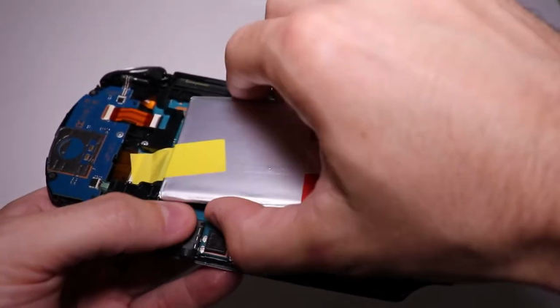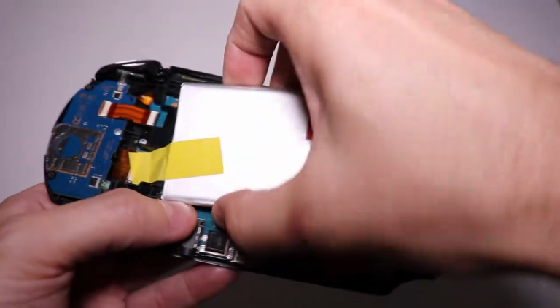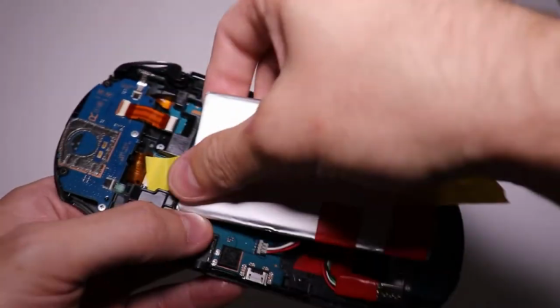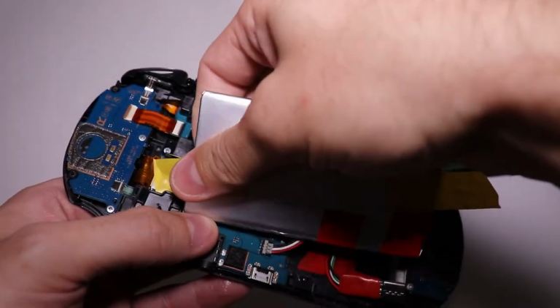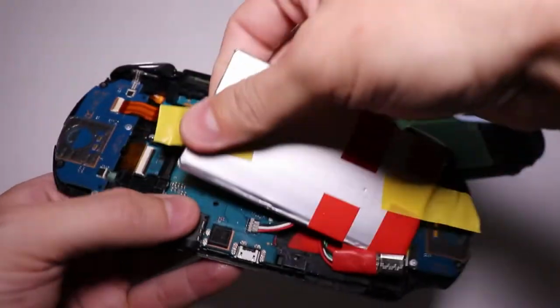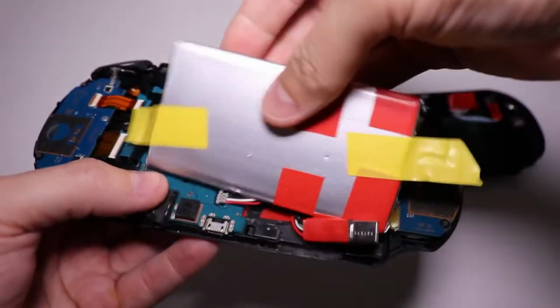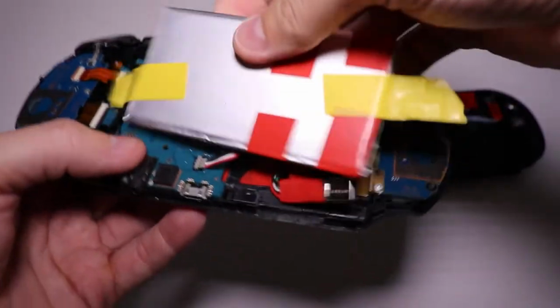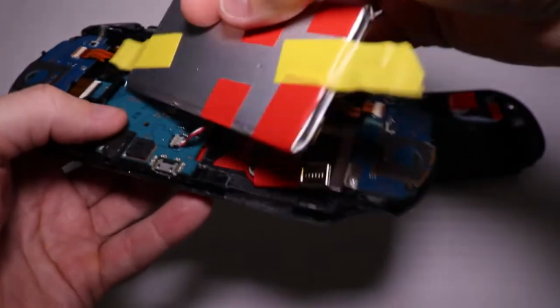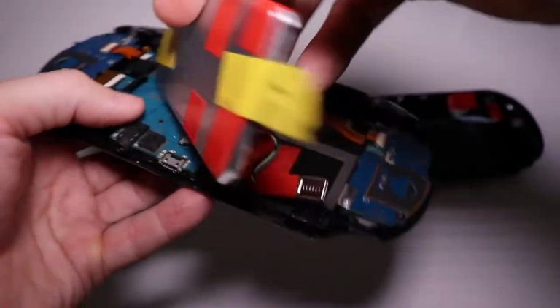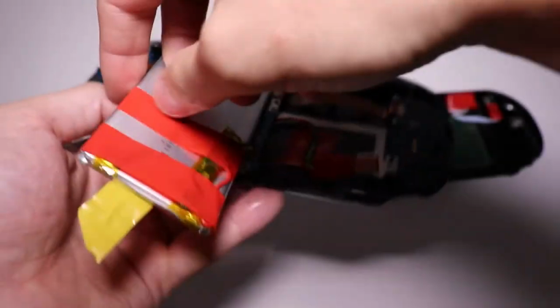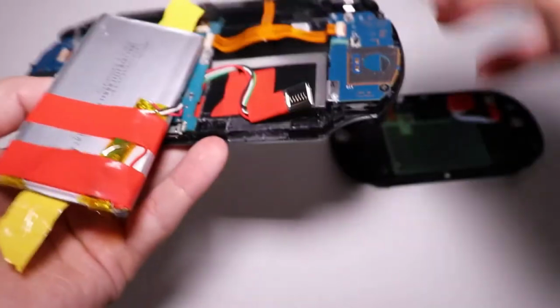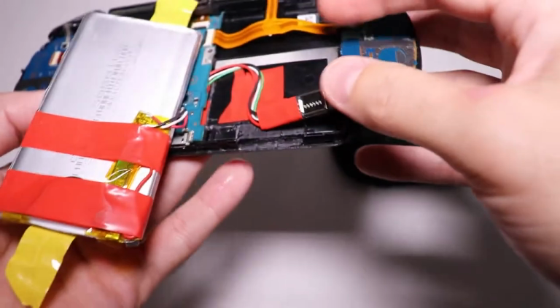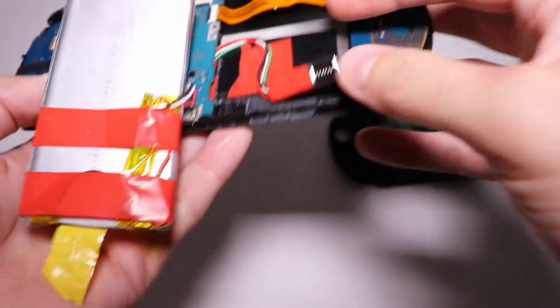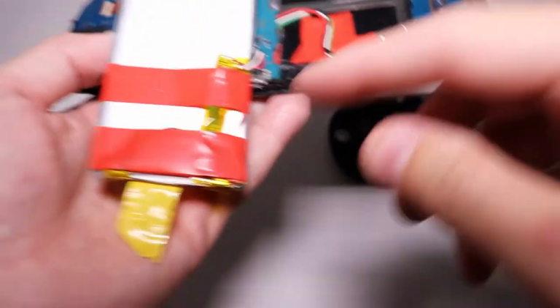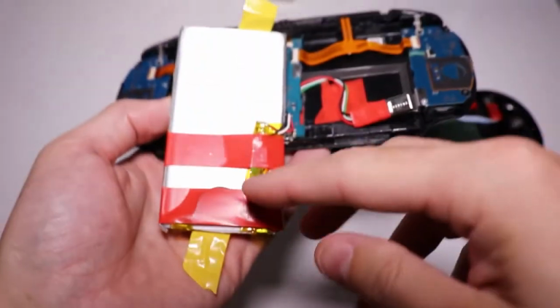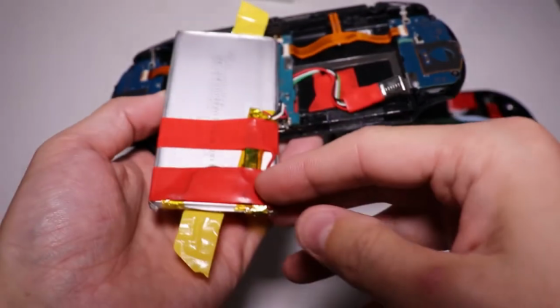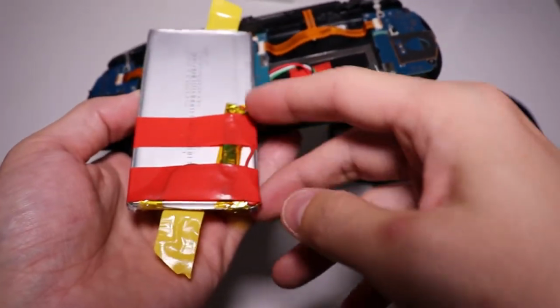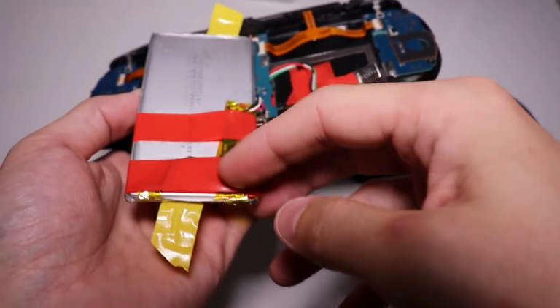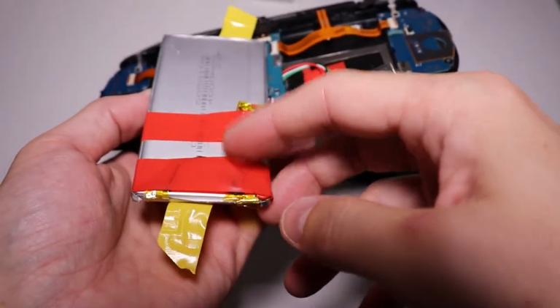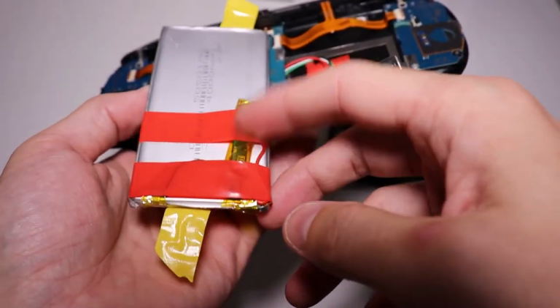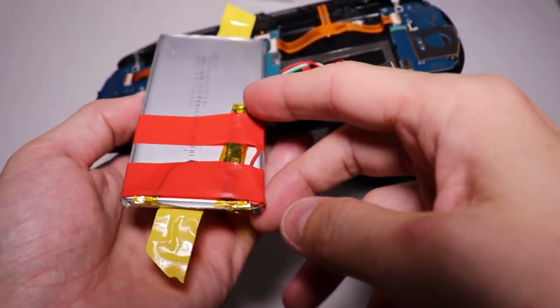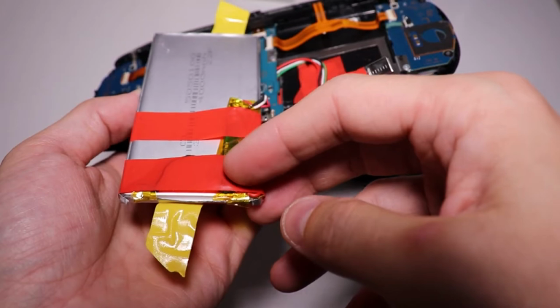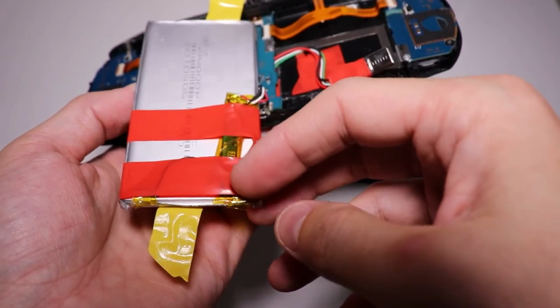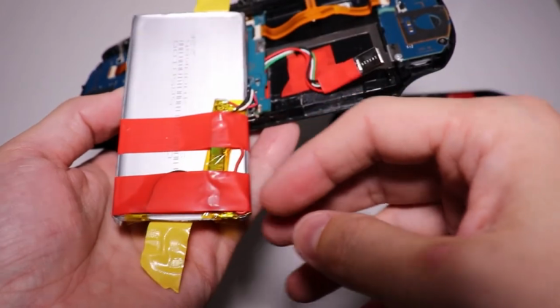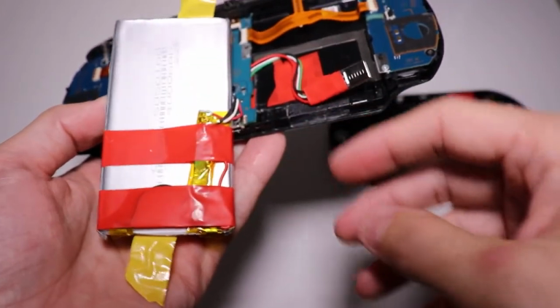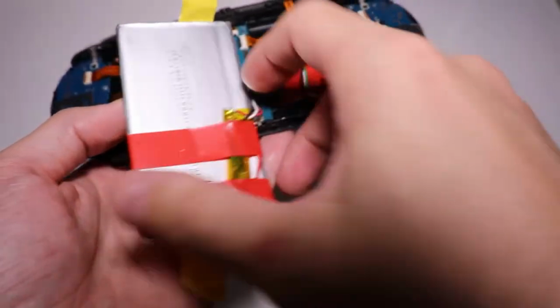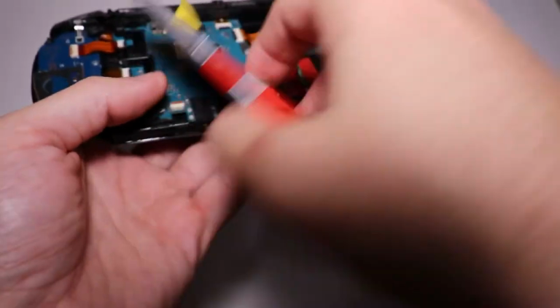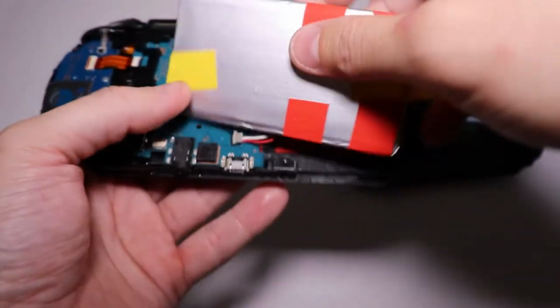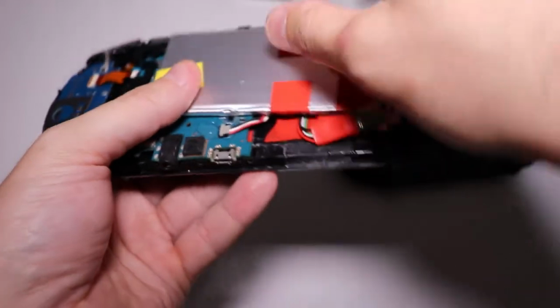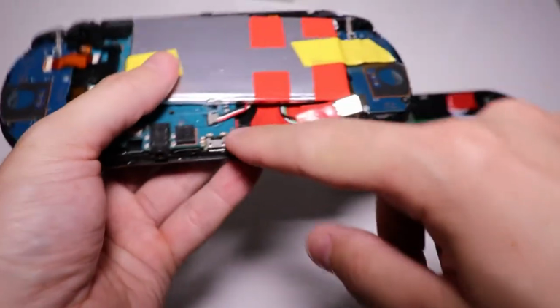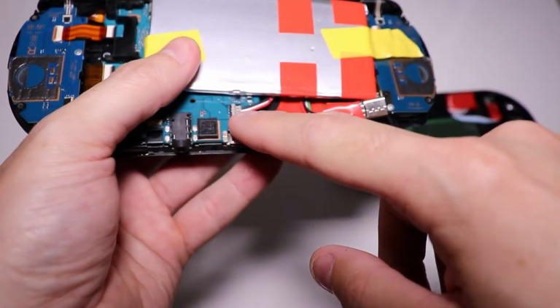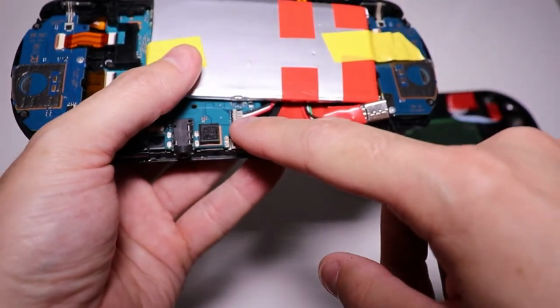Going back to the battery, I removed the protection board from the original battery and just soldered it to the replacement one. This way I keep the factory battery connector.